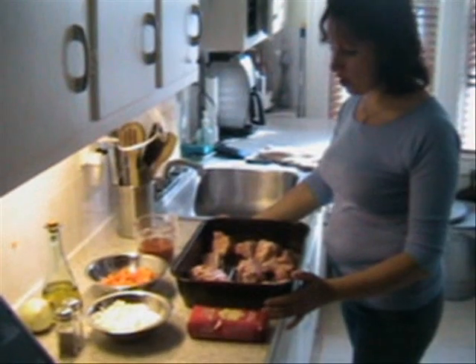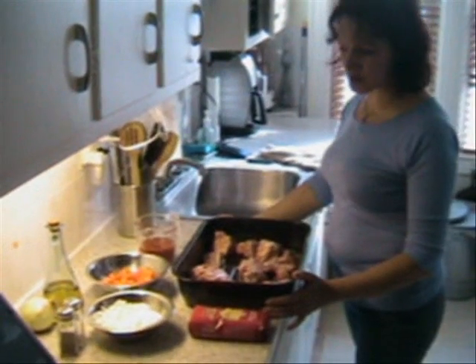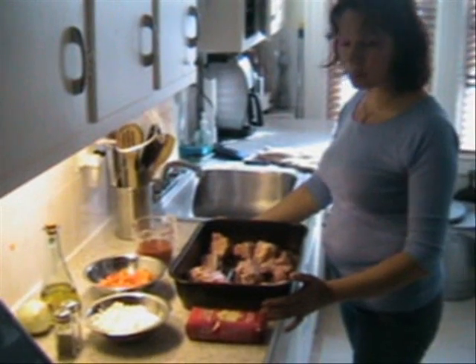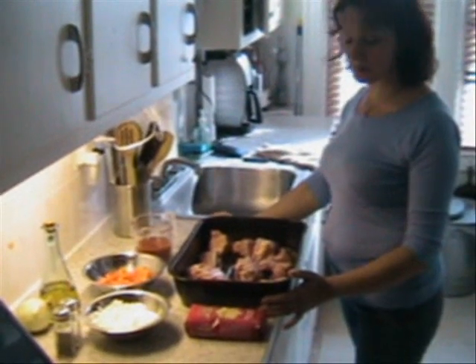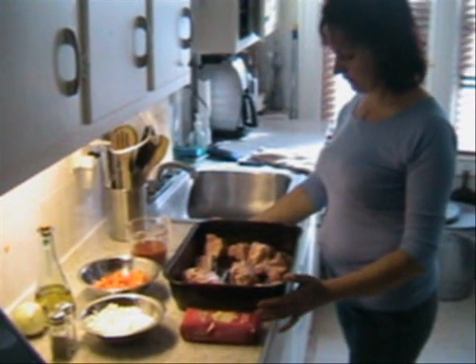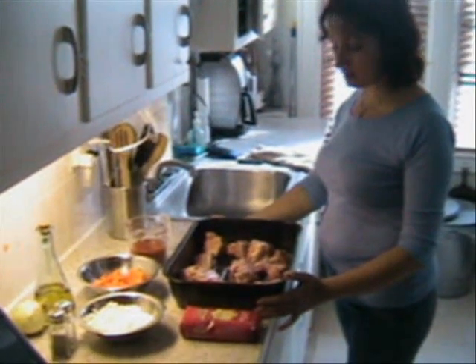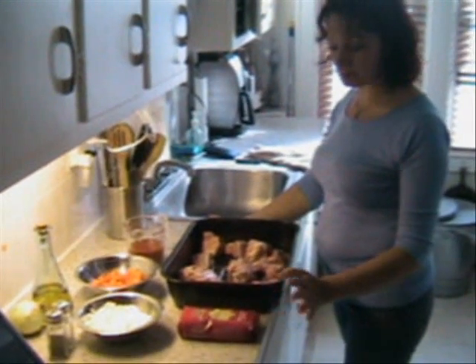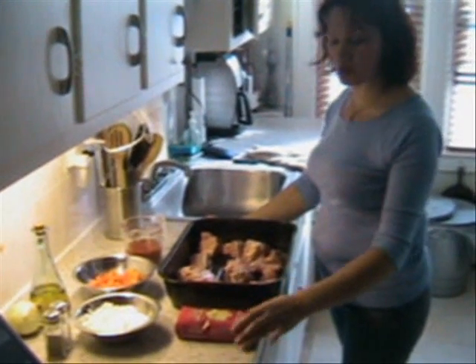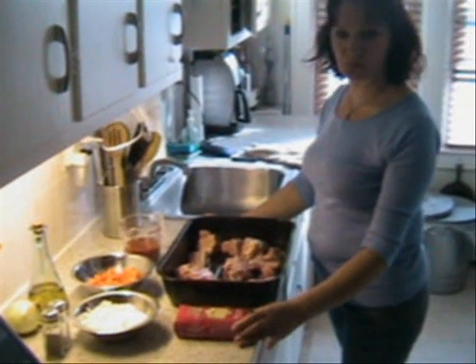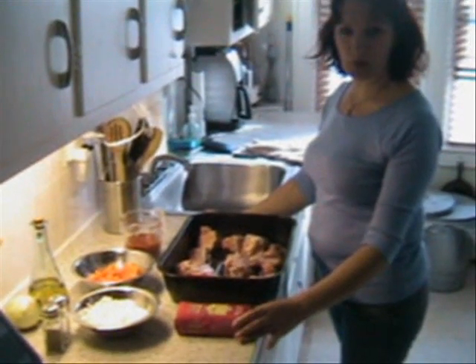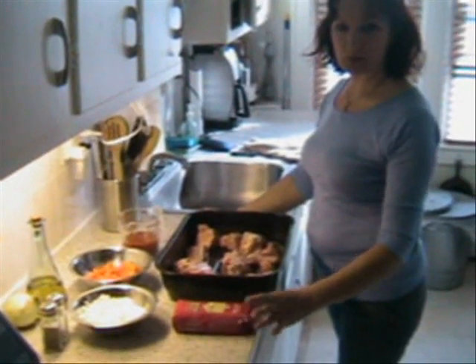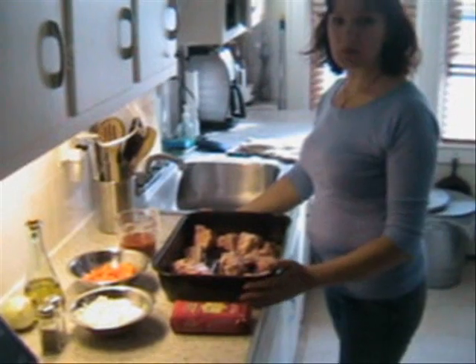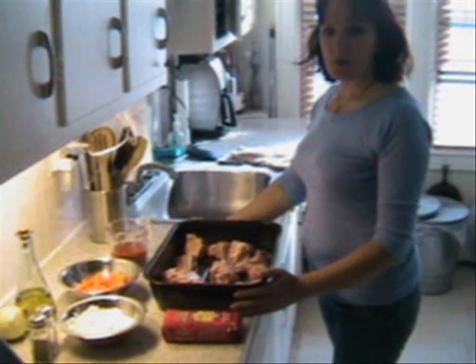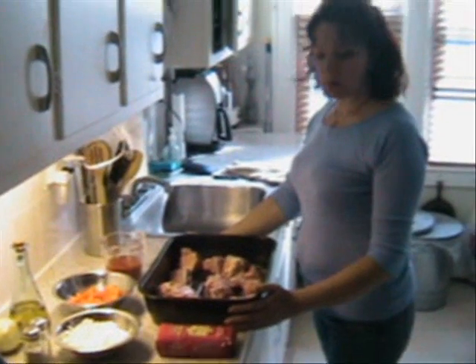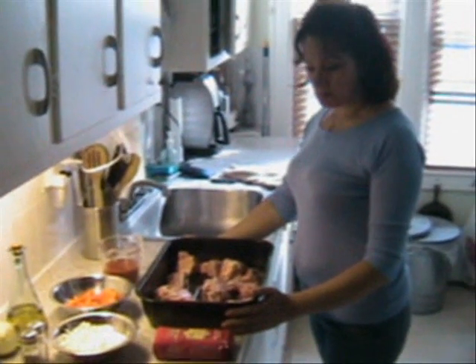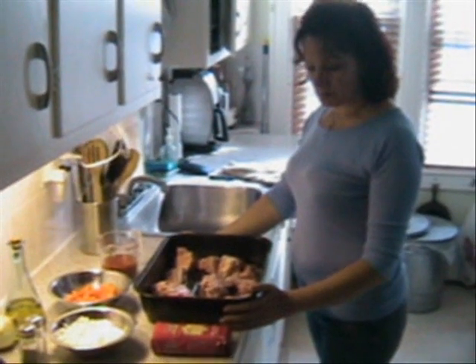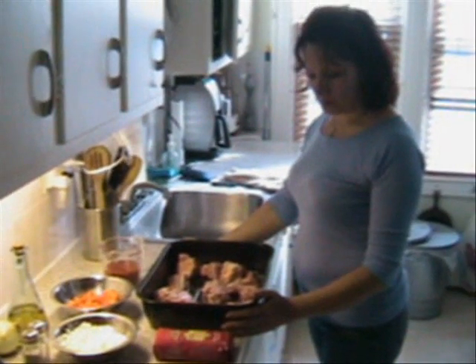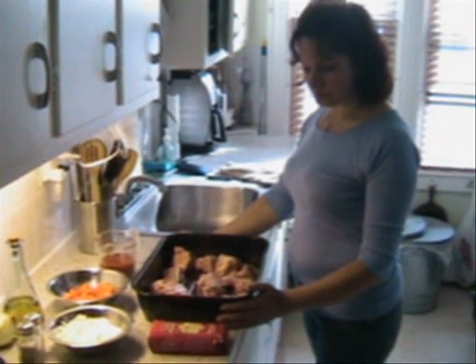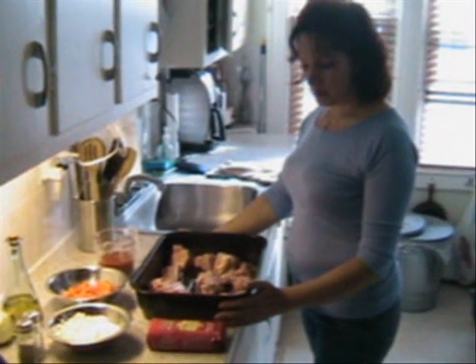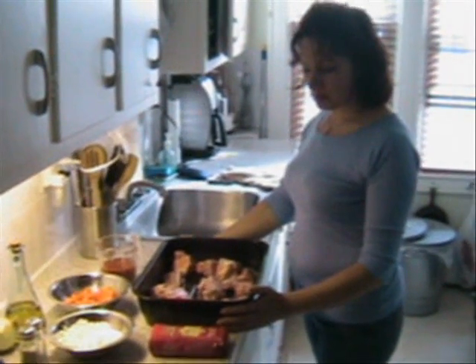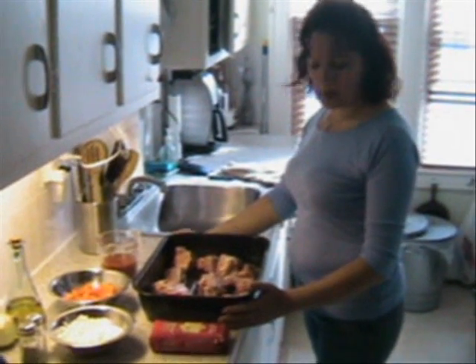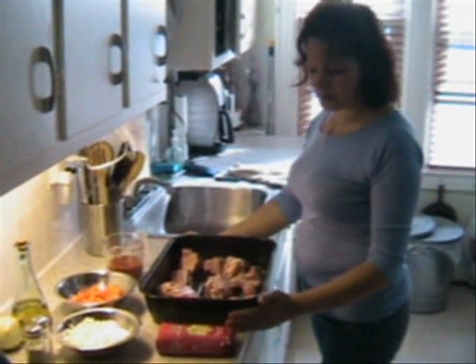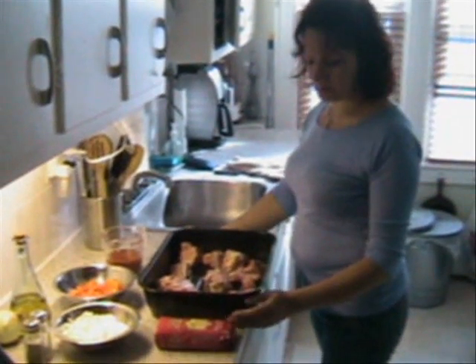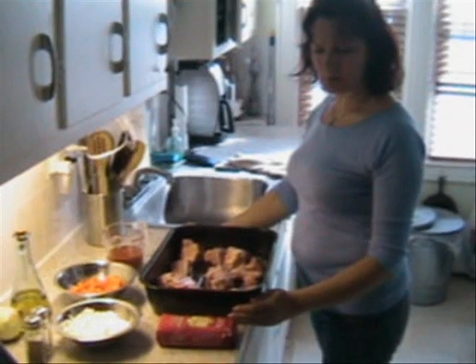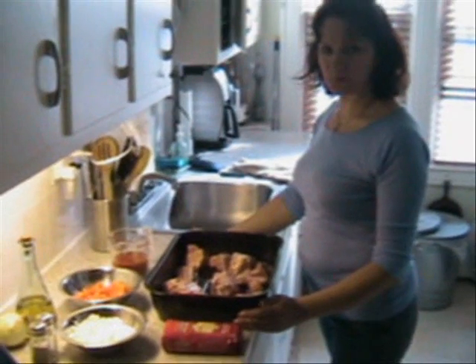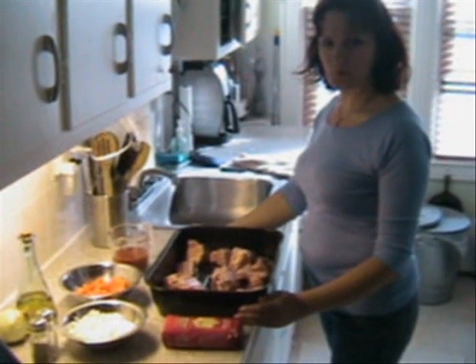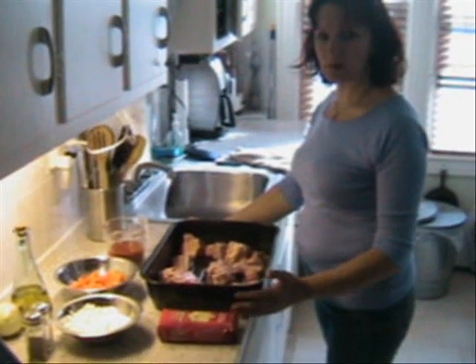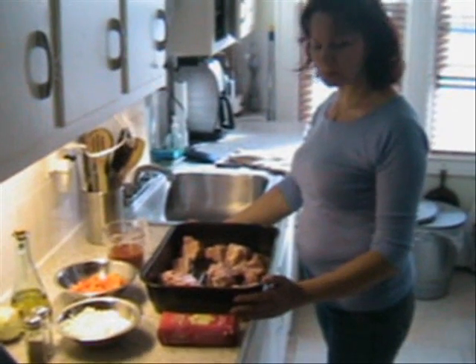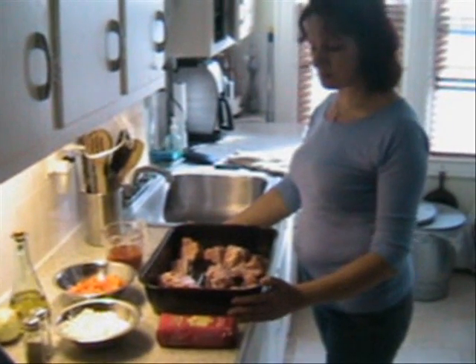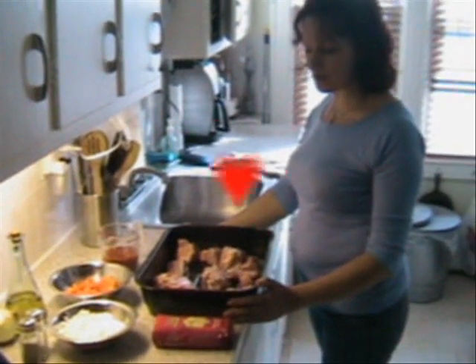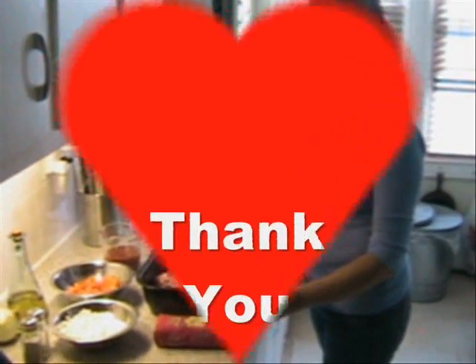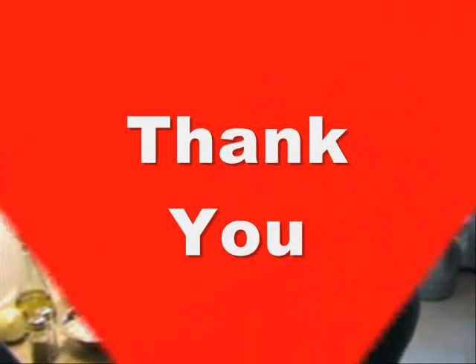Oil, salt, pepper, and orzo. Does it have to be the Greek brand or can it be any brand? Any brand. It can be orzo or kritharaki, right? Yes, kritharaki. Thank you.